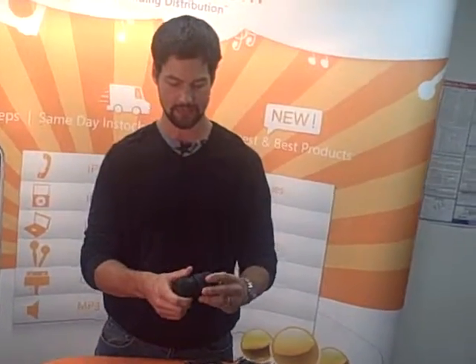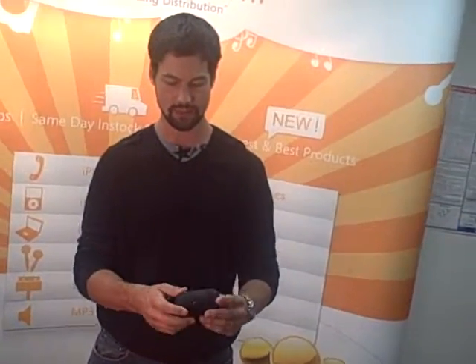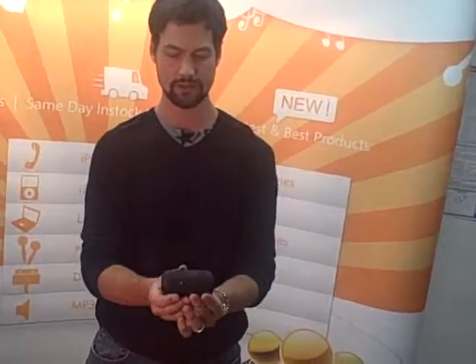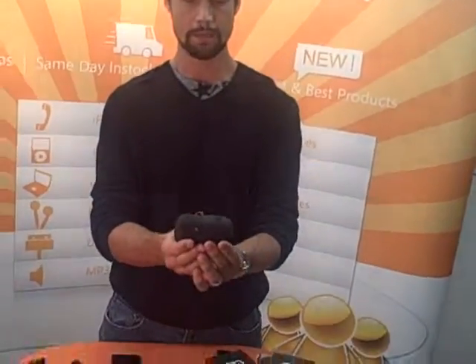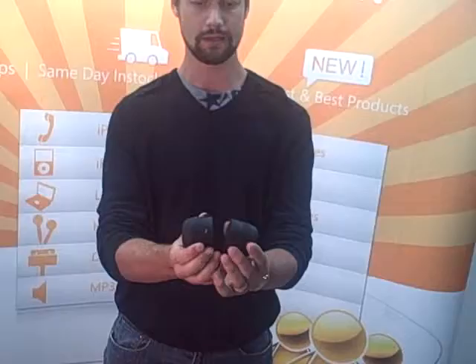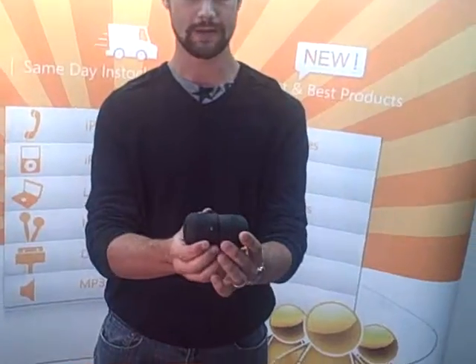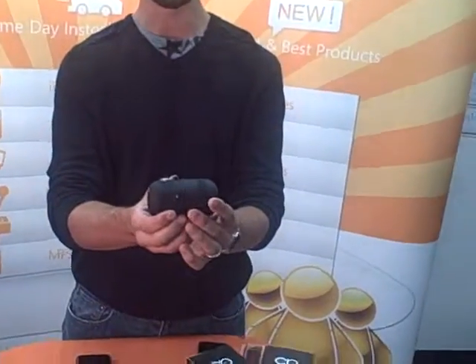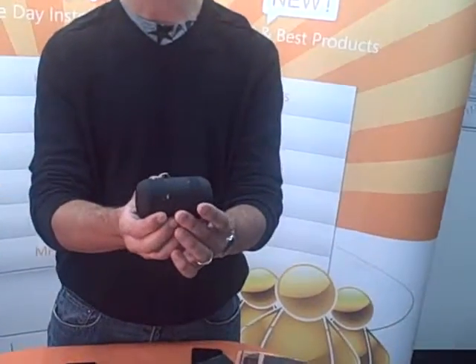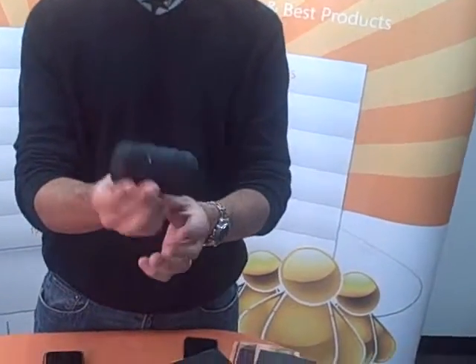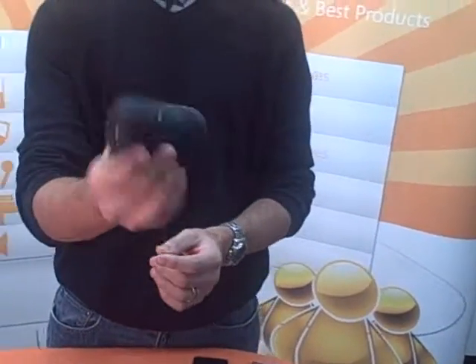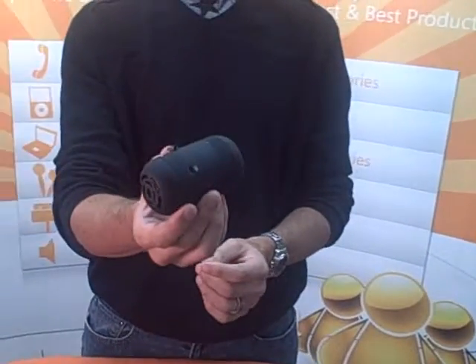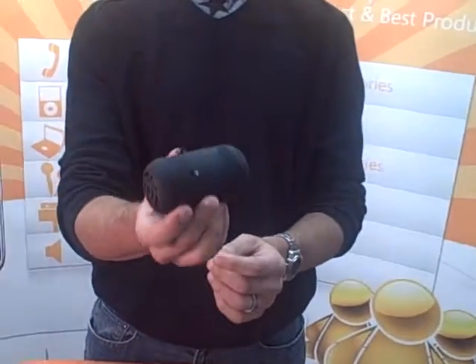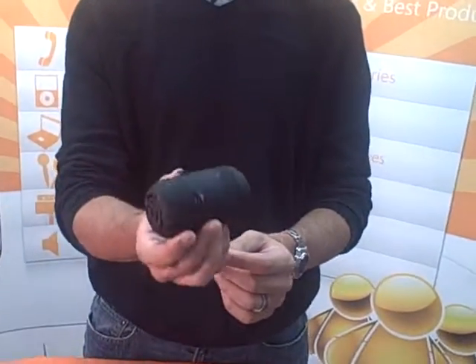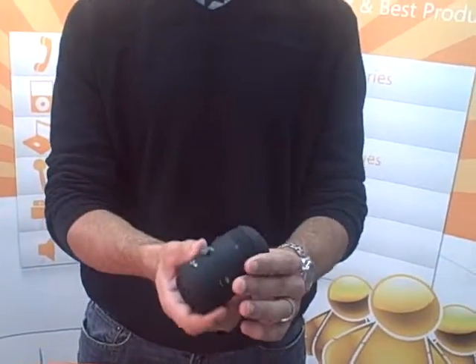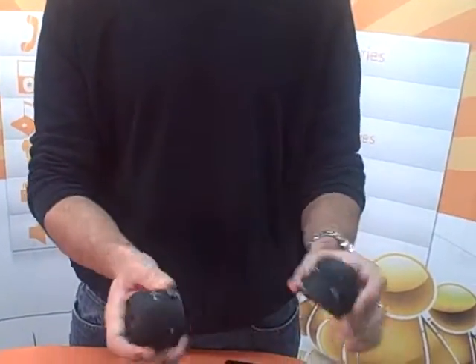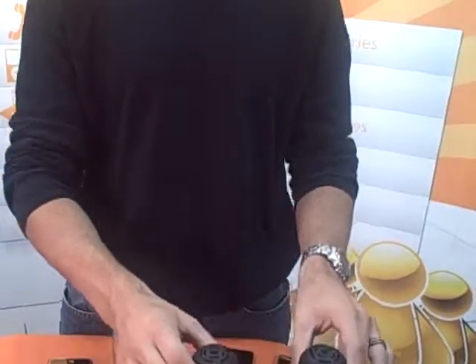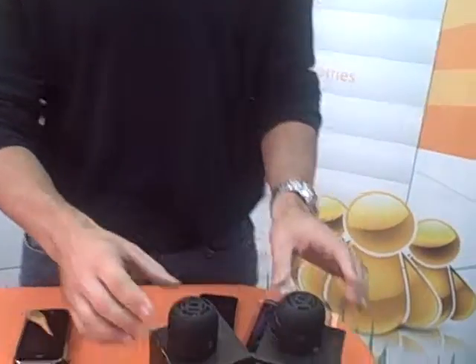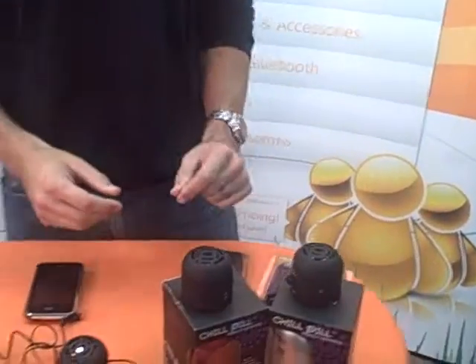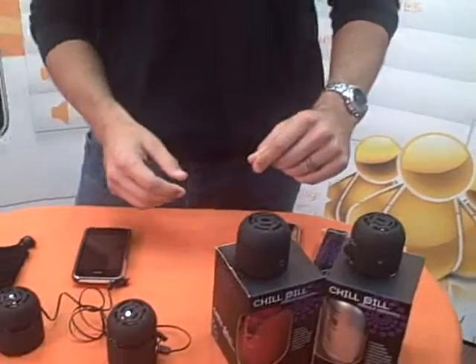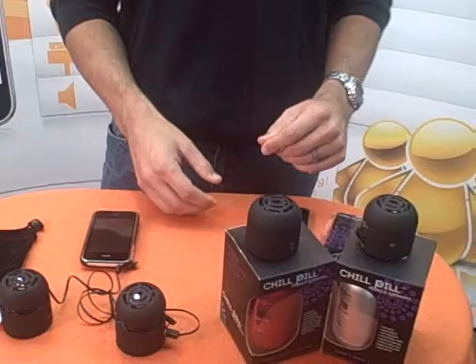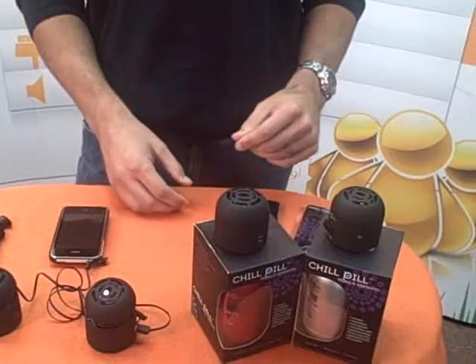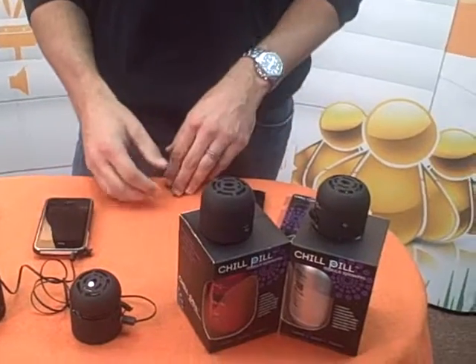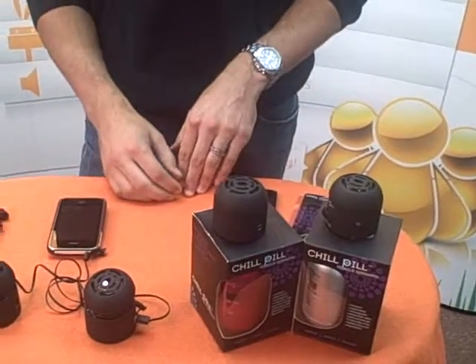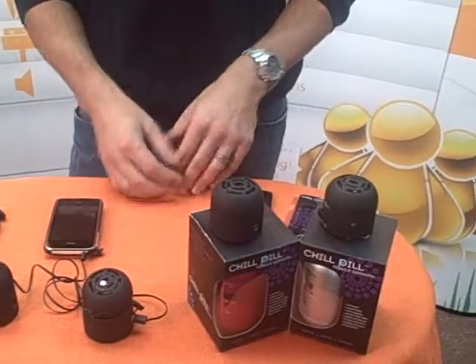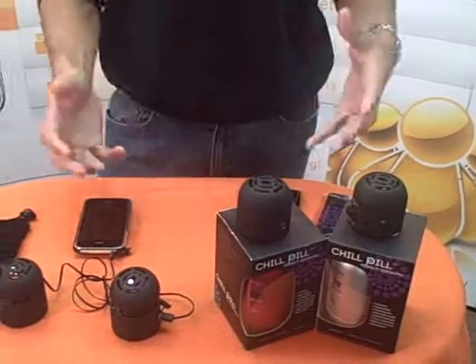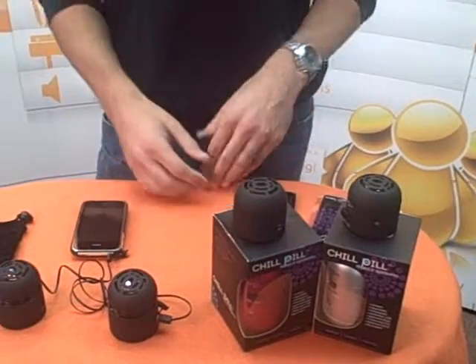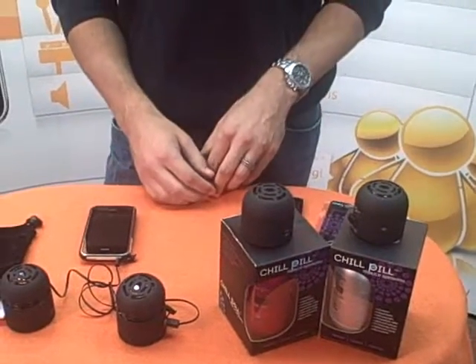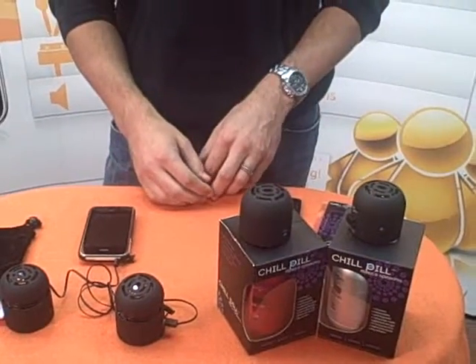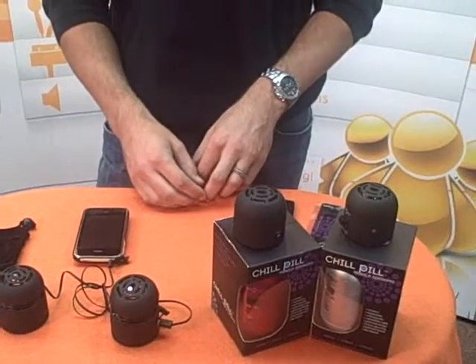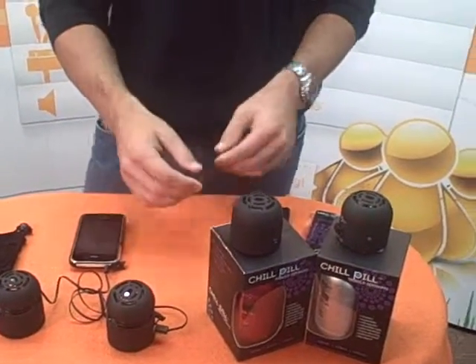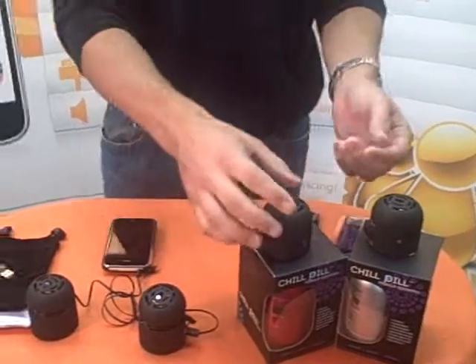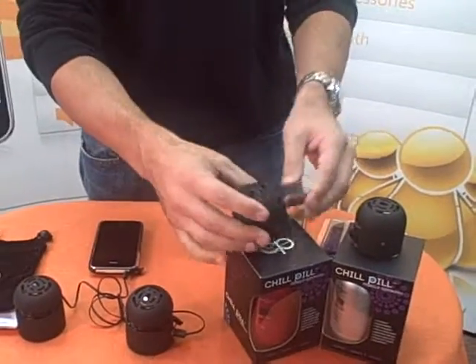You can magnetically snap the bottoms together to form that pill shape, and it's very portable. It's a portable speaker system for iPods, iPhones, wireless devices, and video games as well.